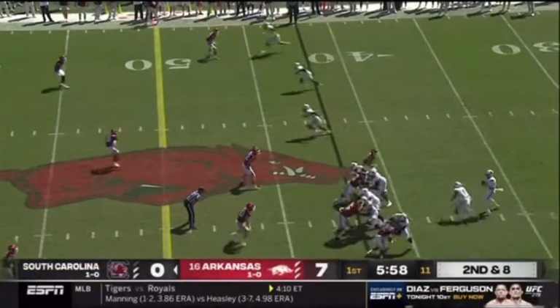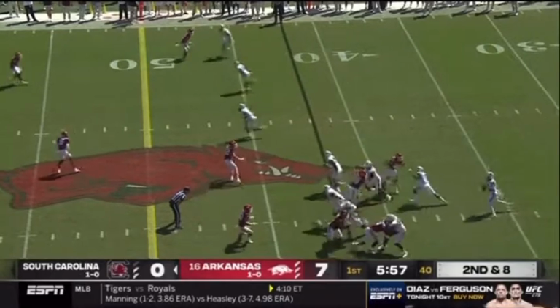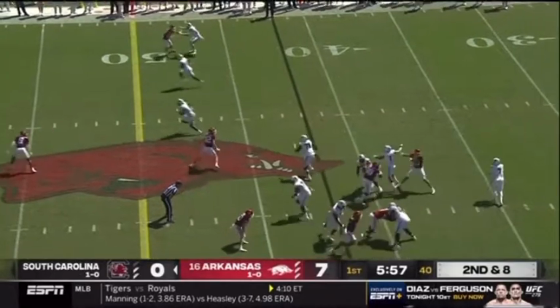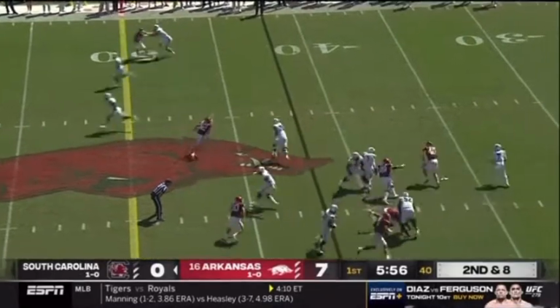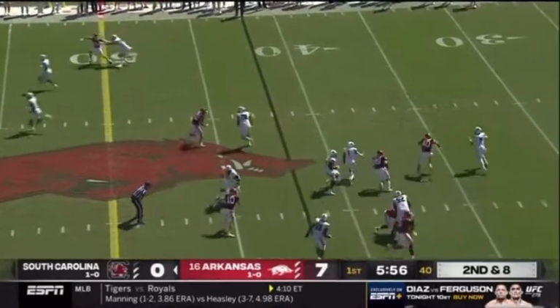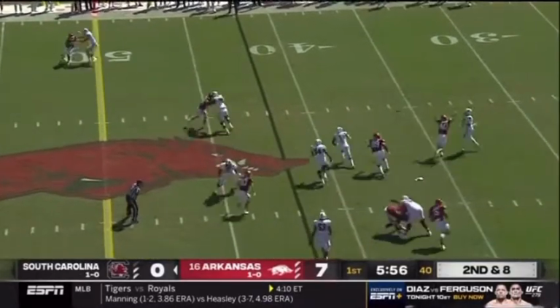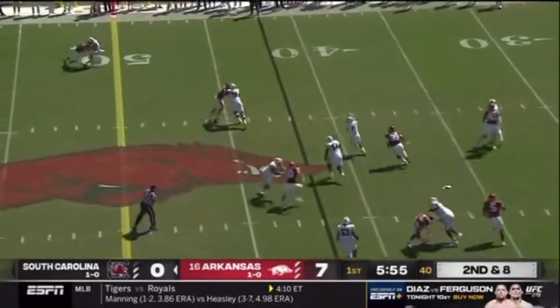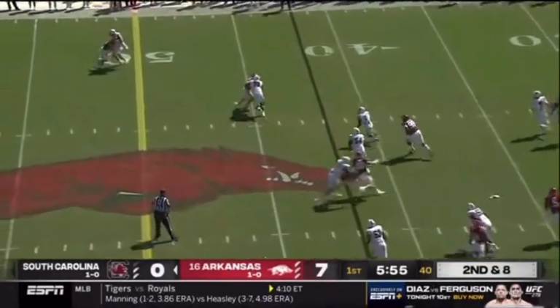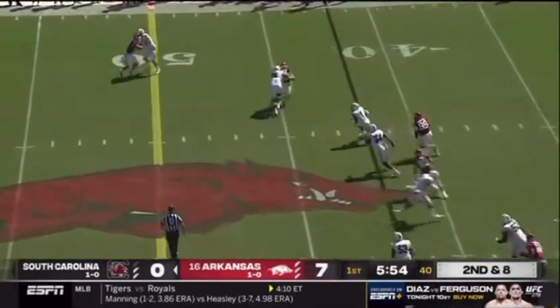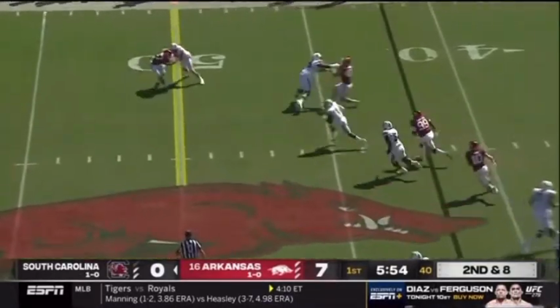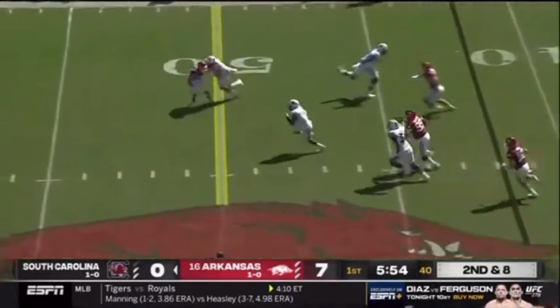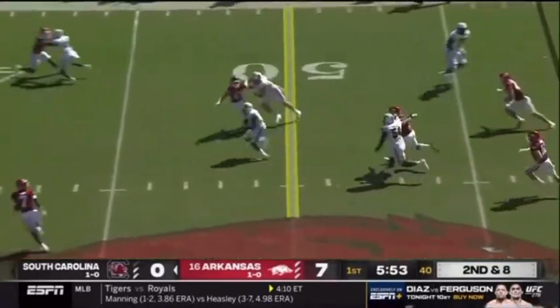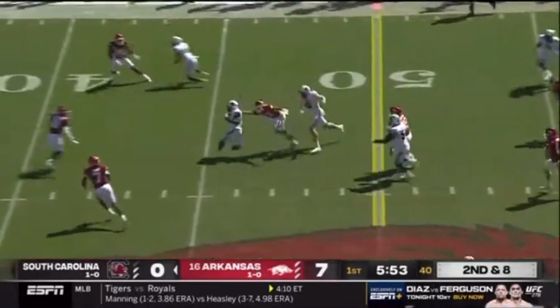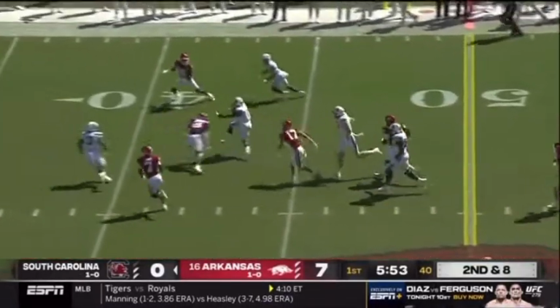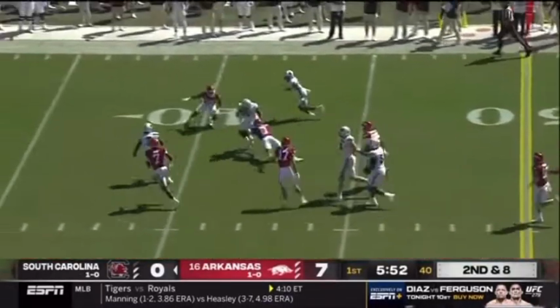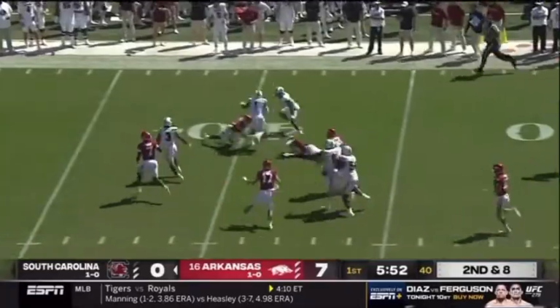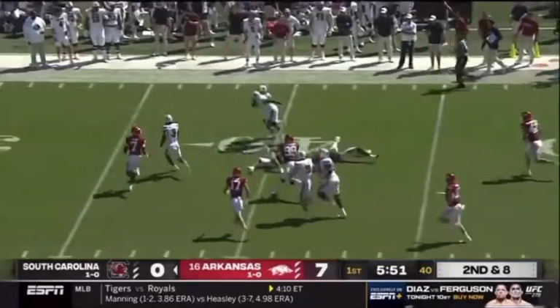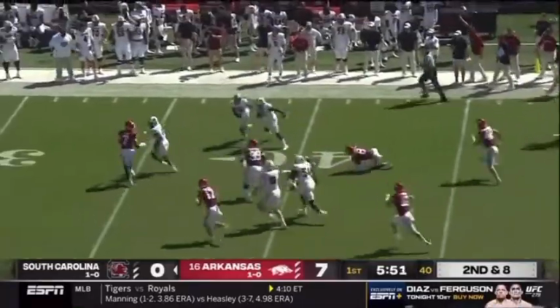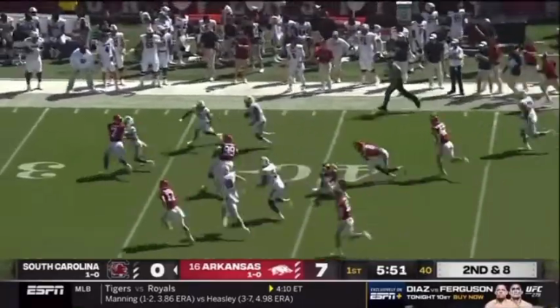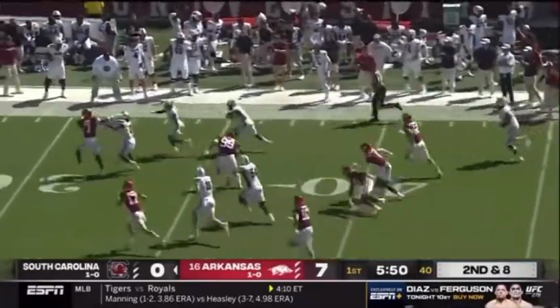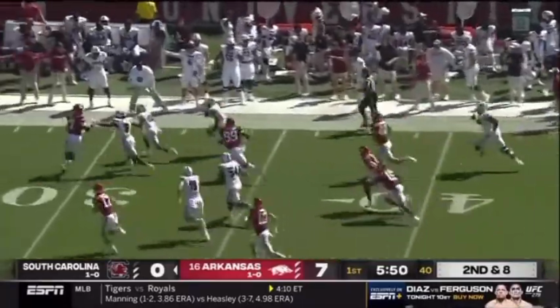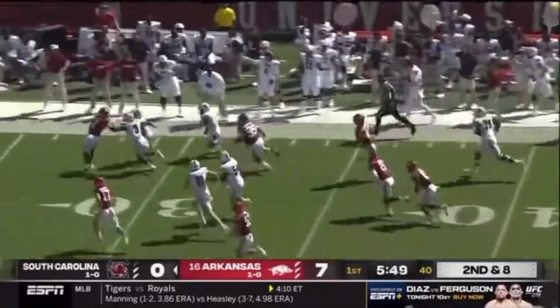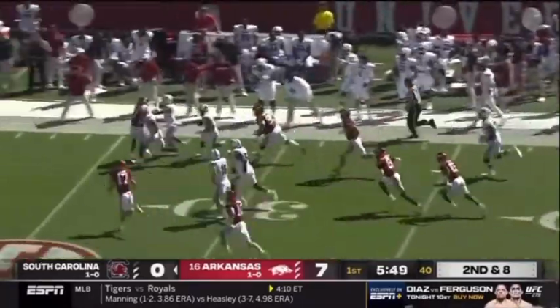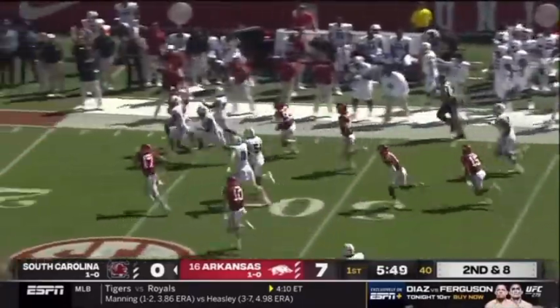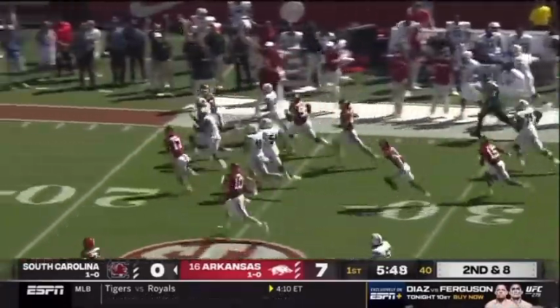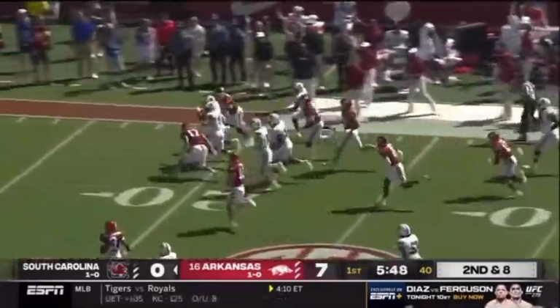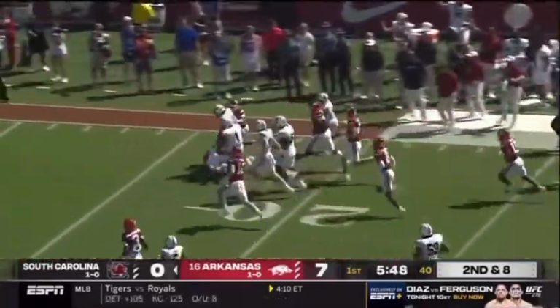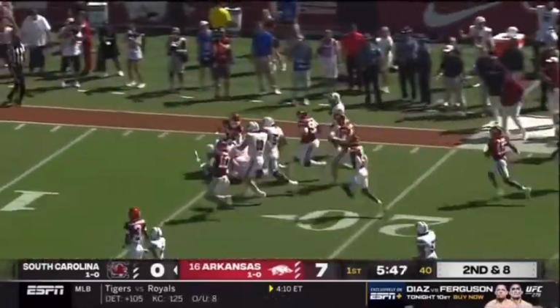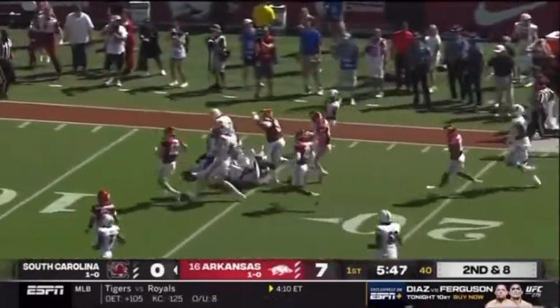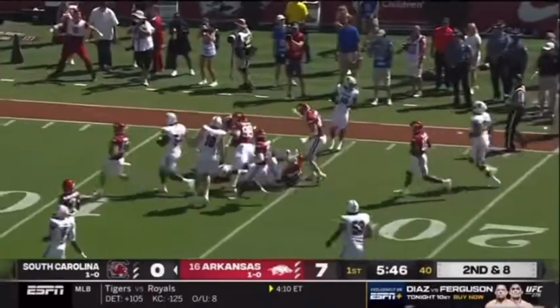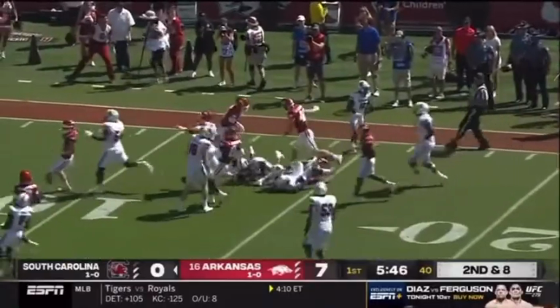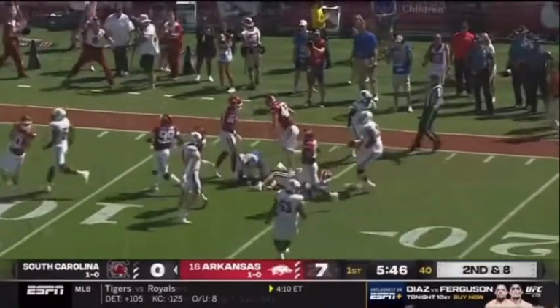Rattler out of the gun, pump fake, rolls right. Dumps one down — Marshawn Lloyd got it on the screen. Inside the 50, Marshawn breaks the tackle at the 40, a couple of blocks at the 30, cut back at the 25. Marshawn all the way down.